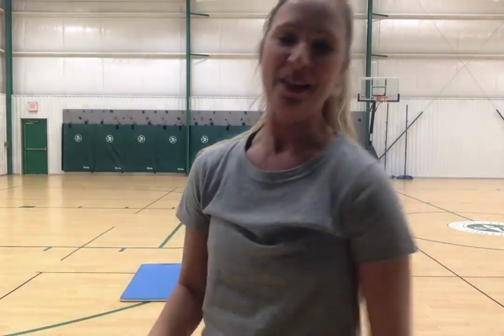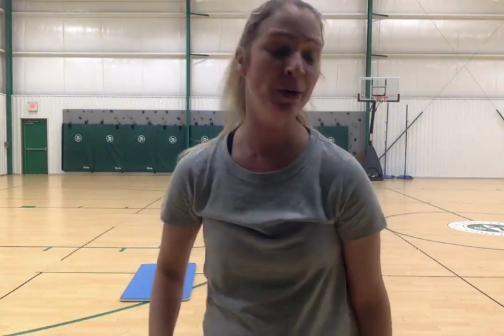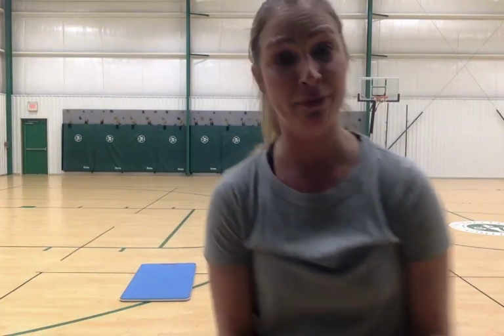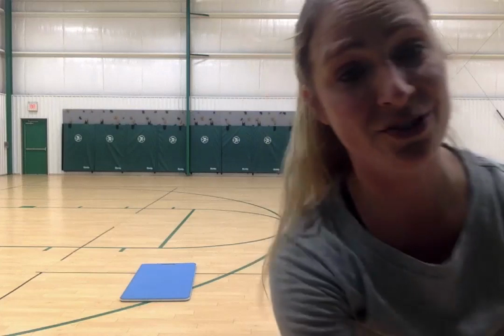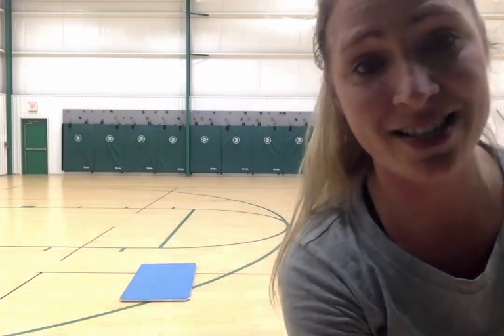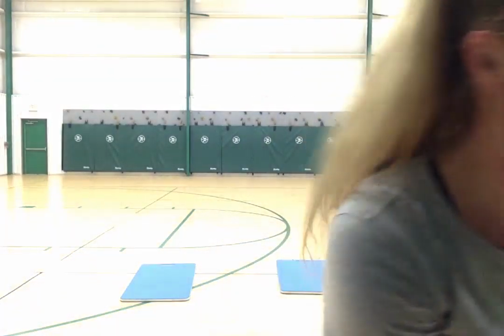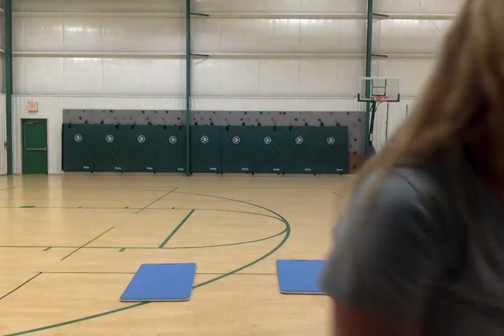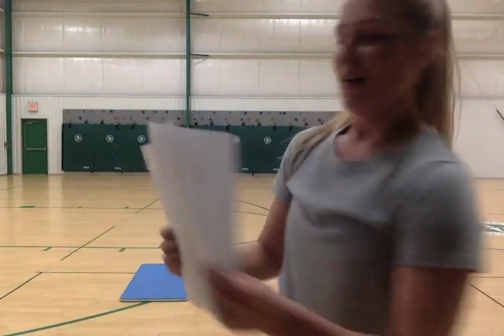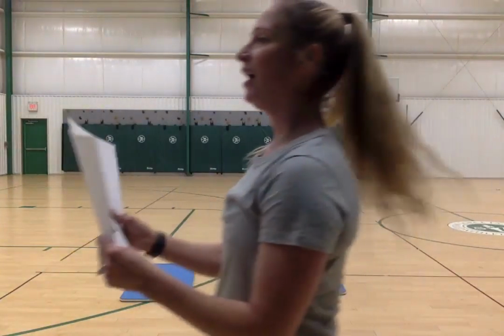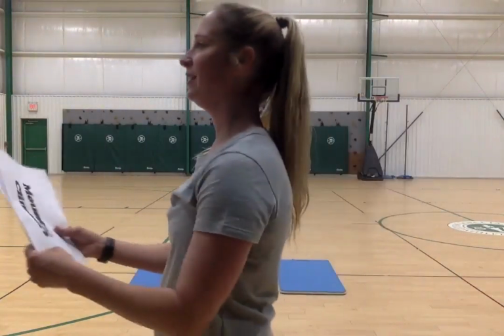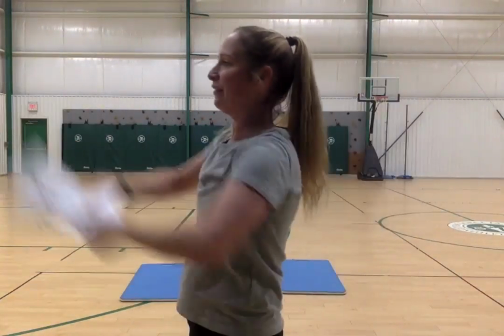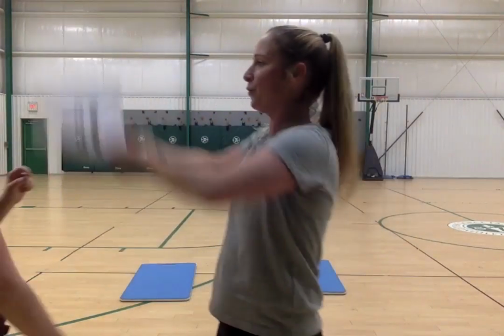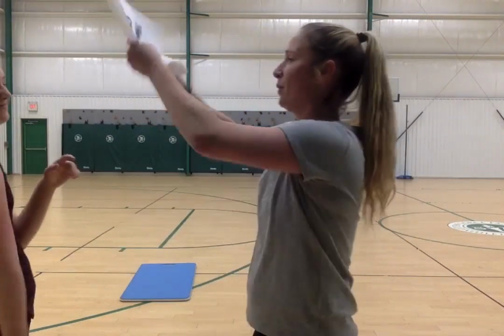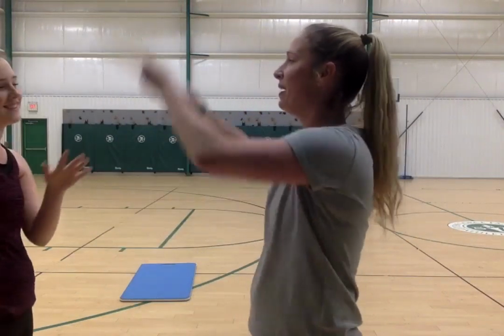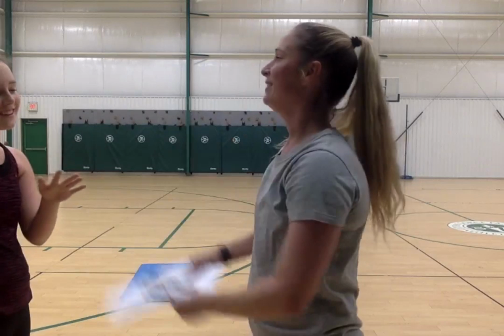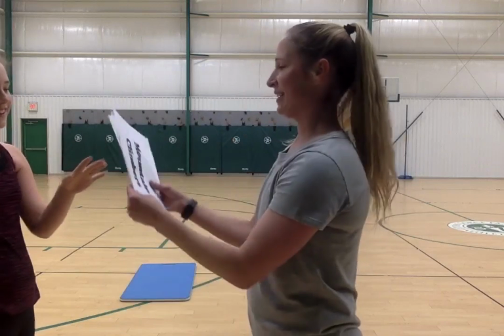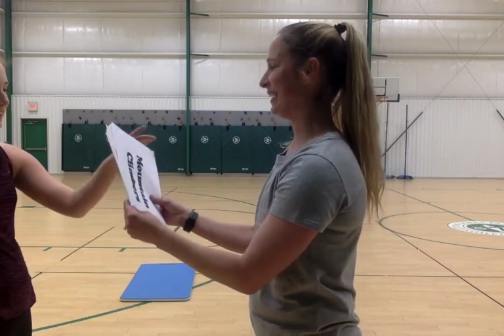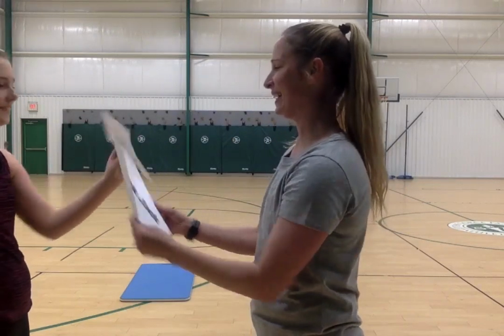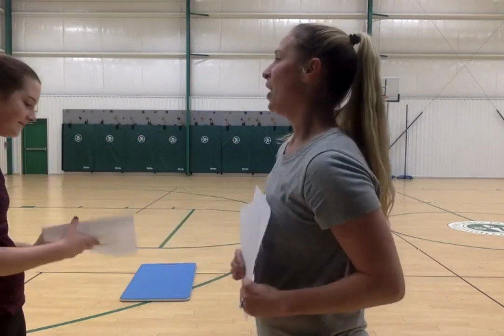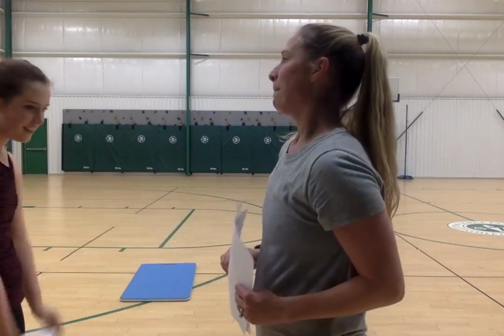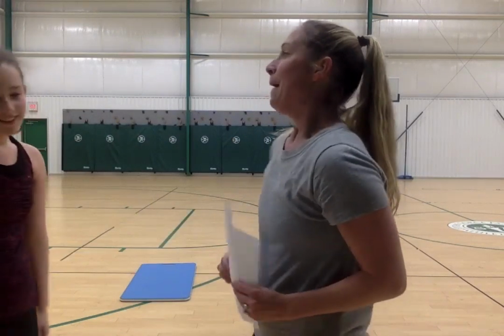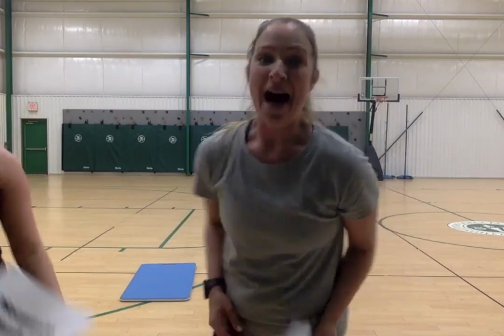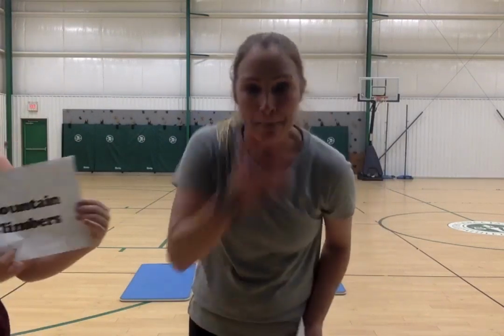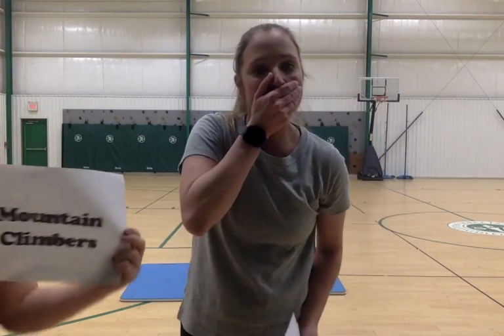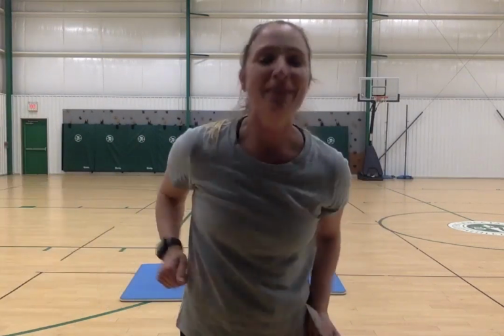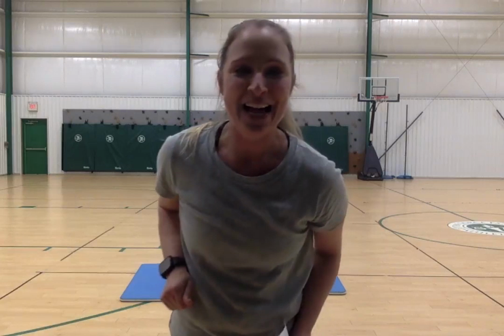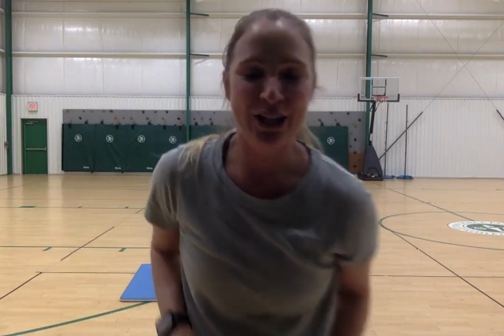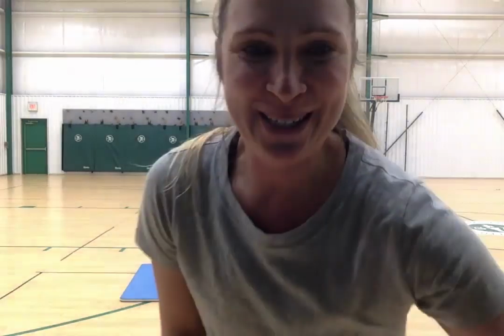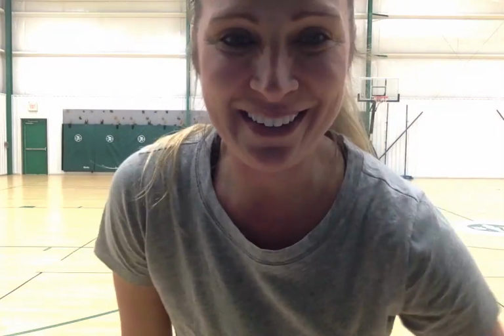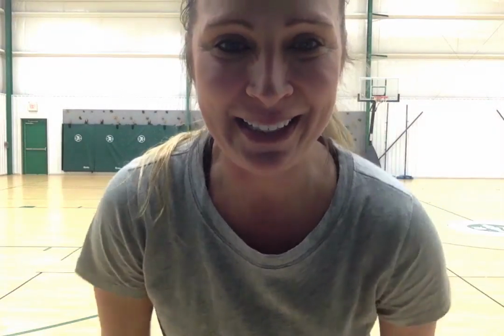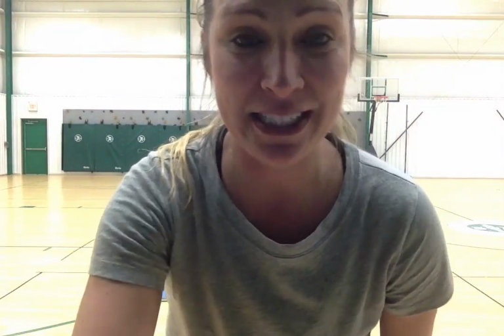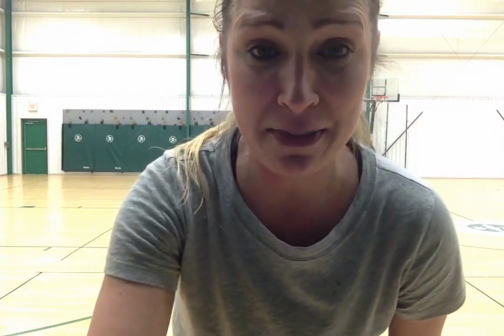We only have three exercises left. Mountain climbers! Come on, kids — we're going to get down to the mat. If you don't have a mat, you can use a towel. Let me show you how to do them first and then we'll time ourselves.